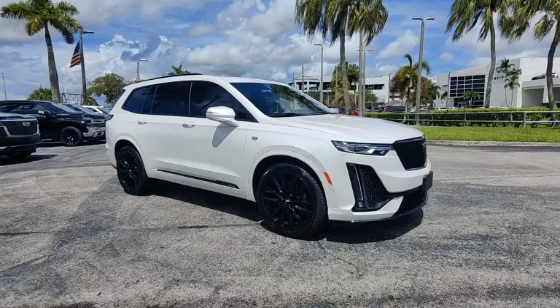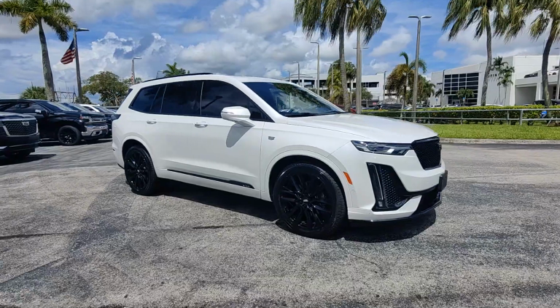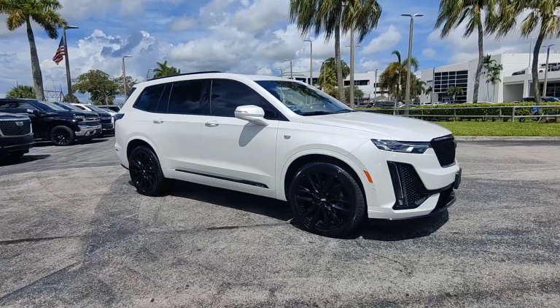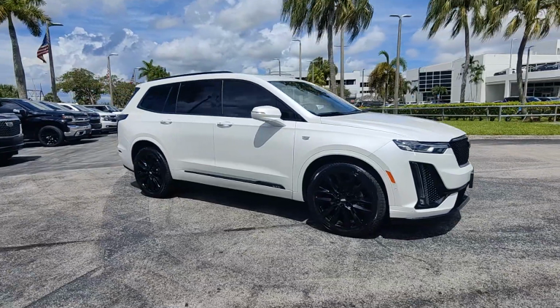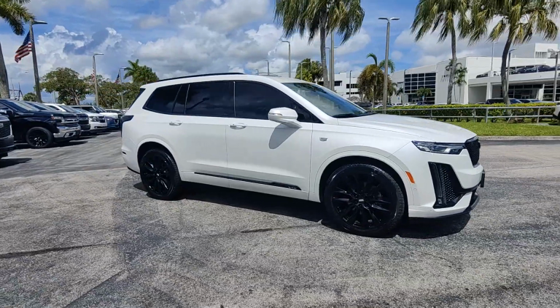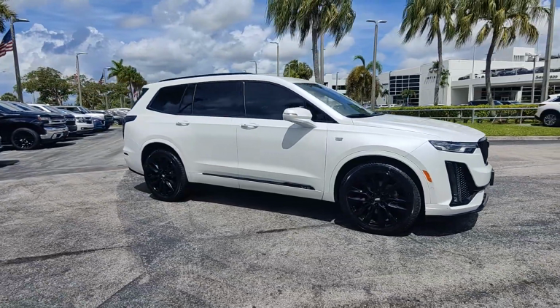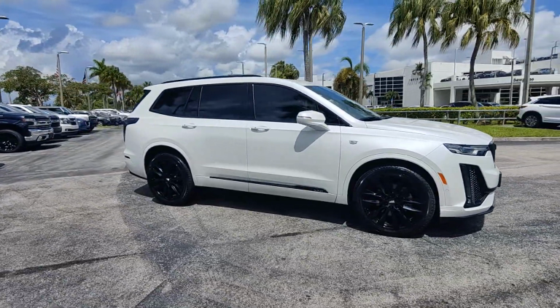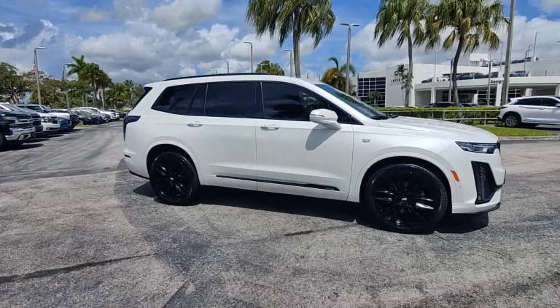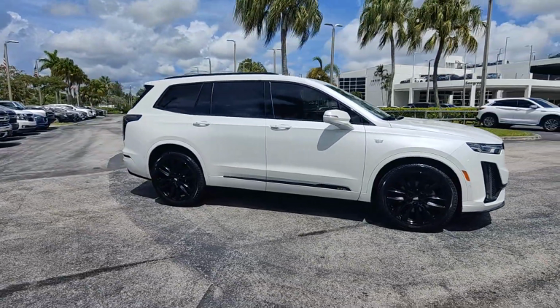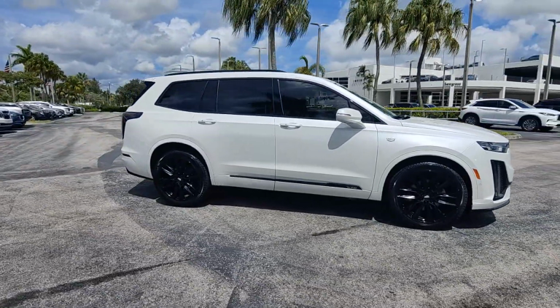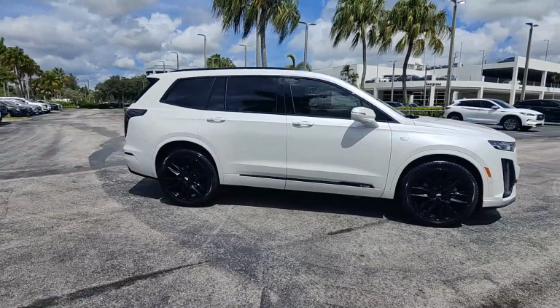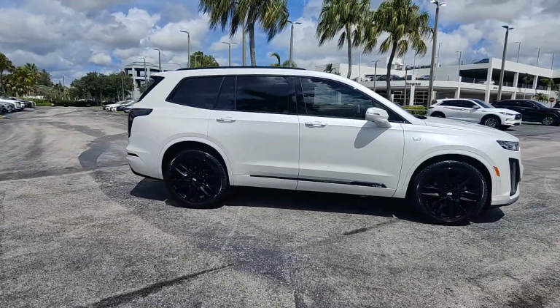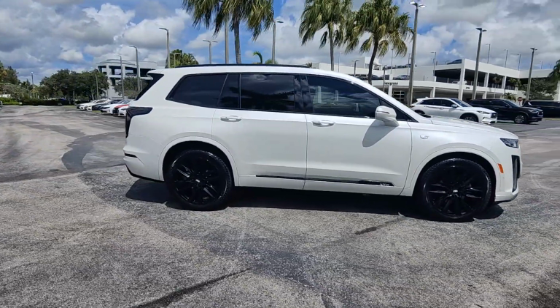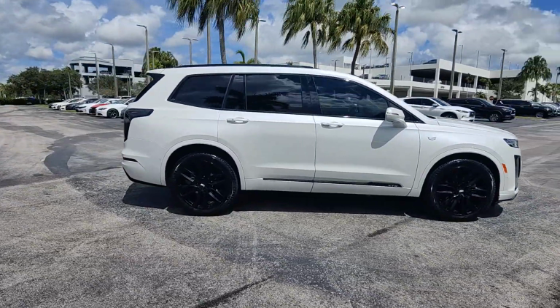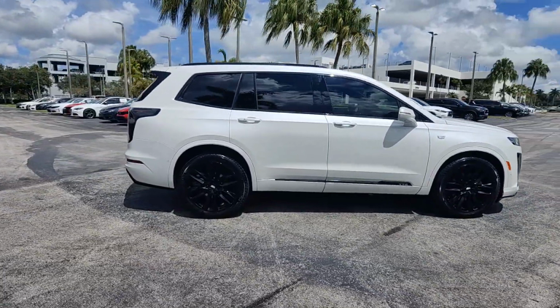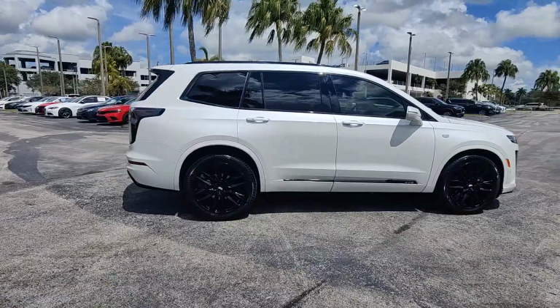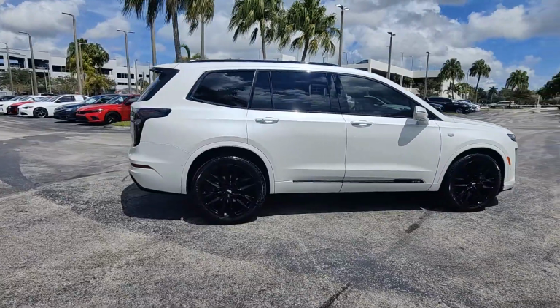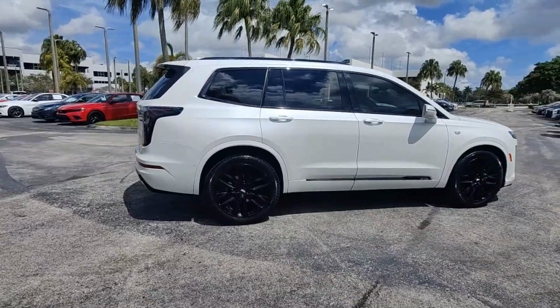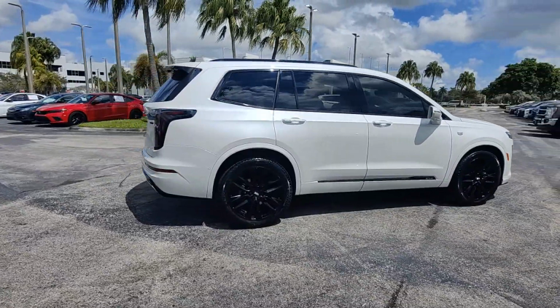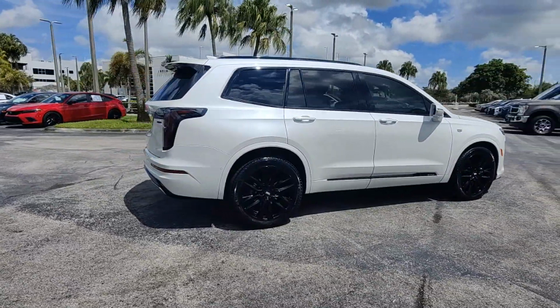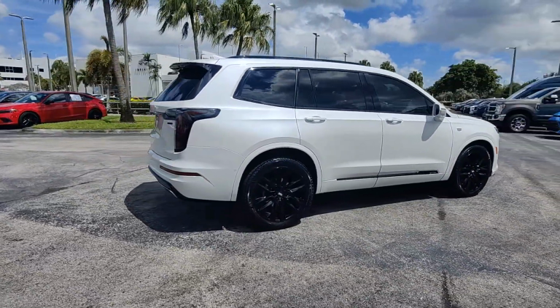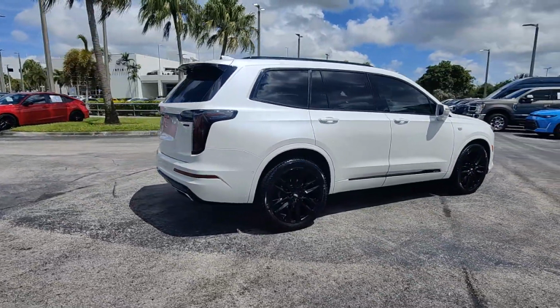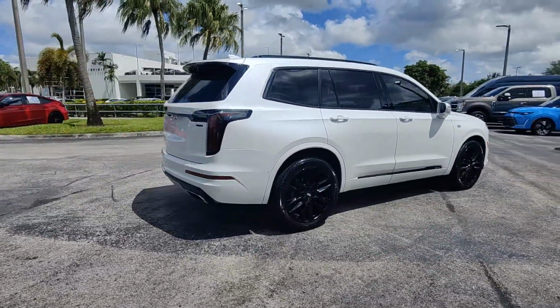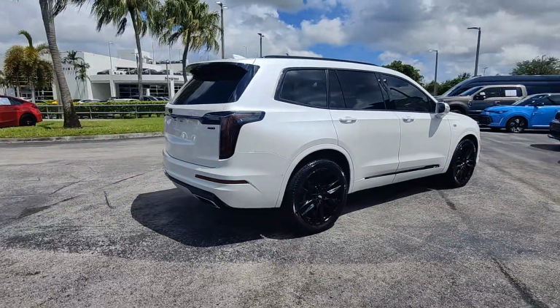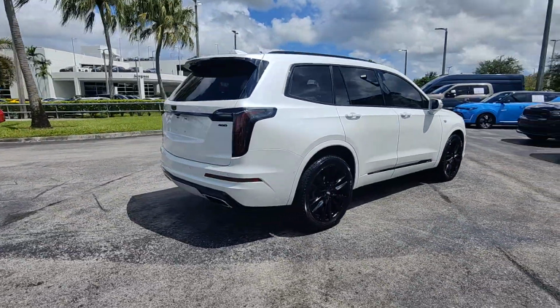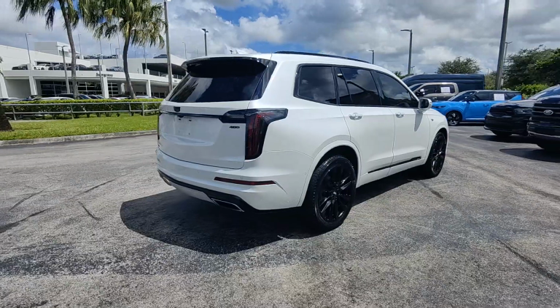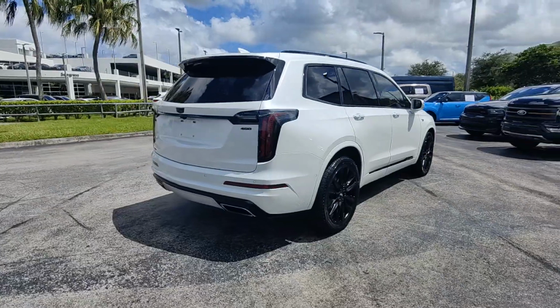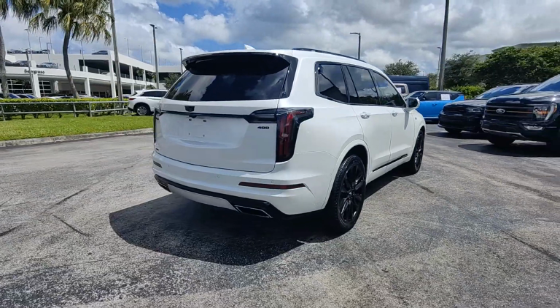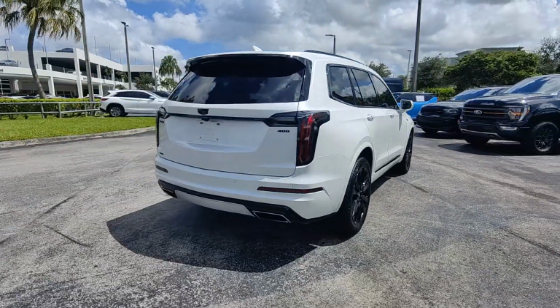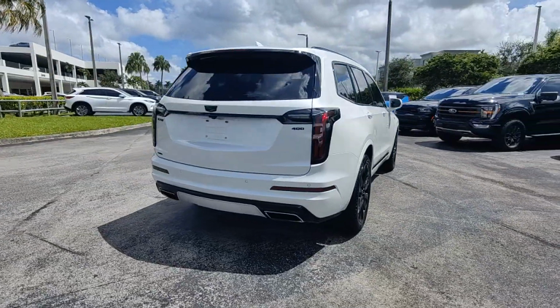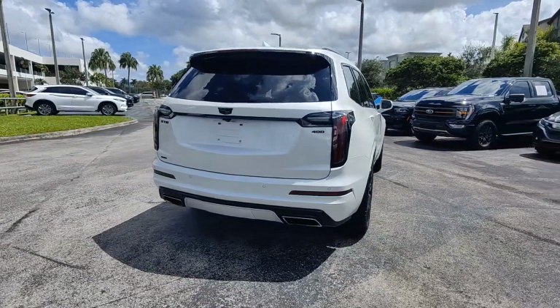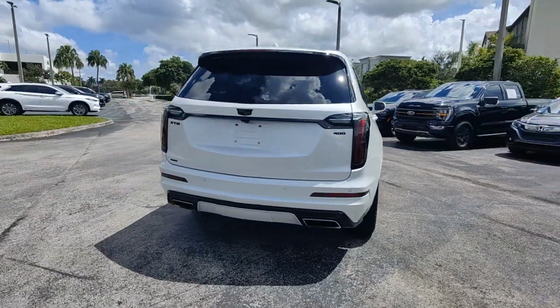Looking for your dream car? It could be the 2020 Cadillac XT6. With less than 90,000 miles on the odometer, this vehicle provides excellent value.